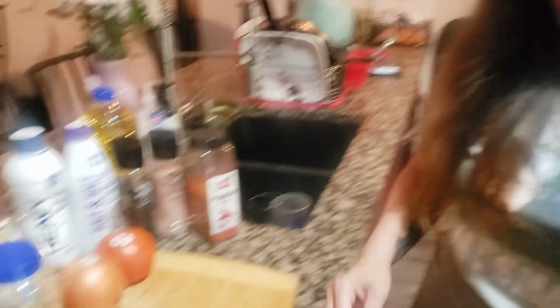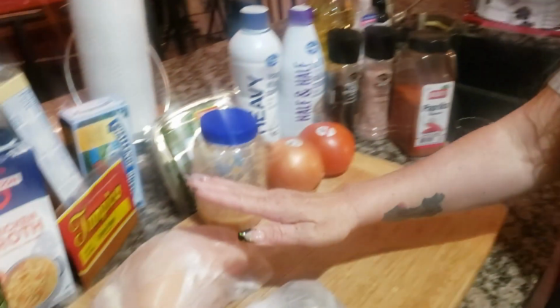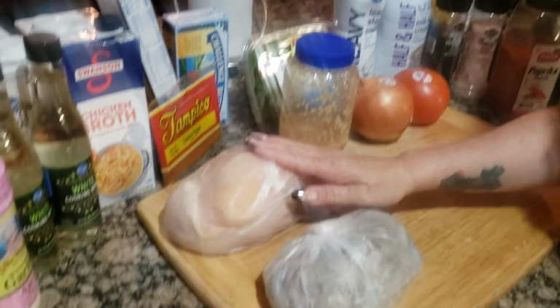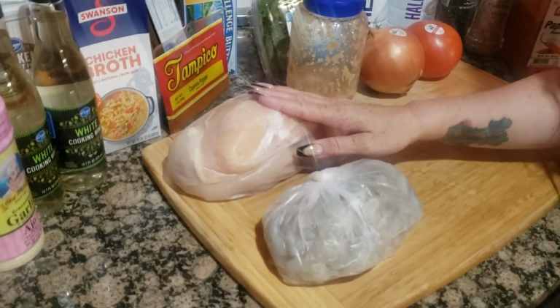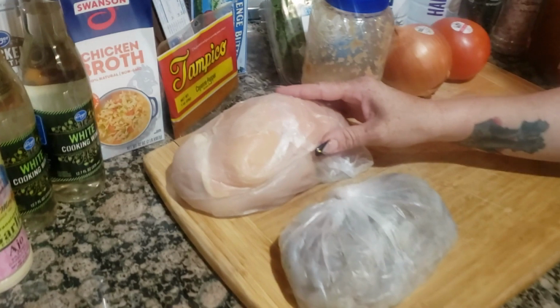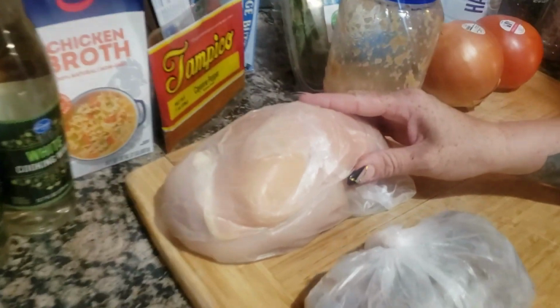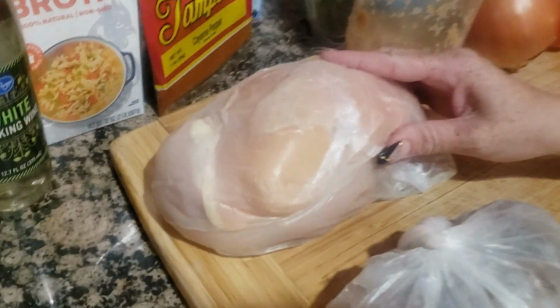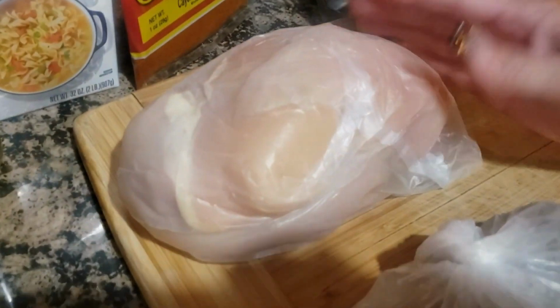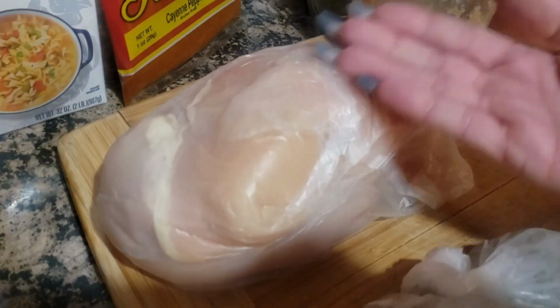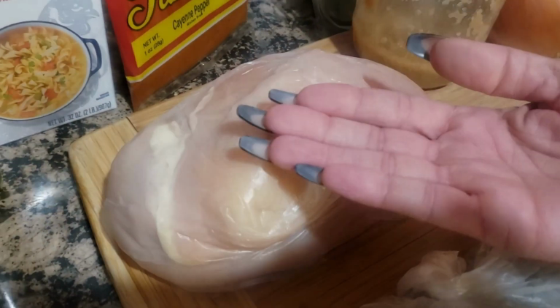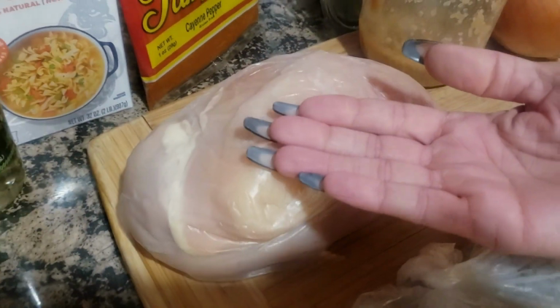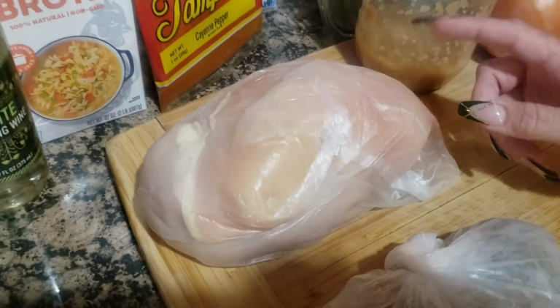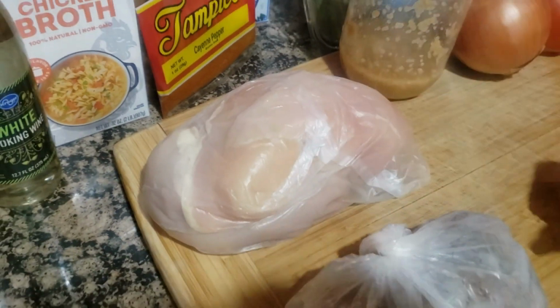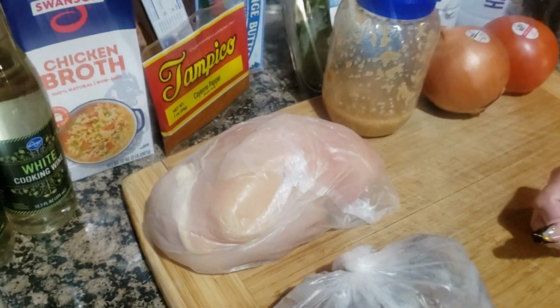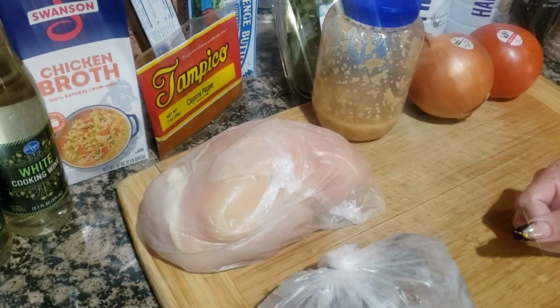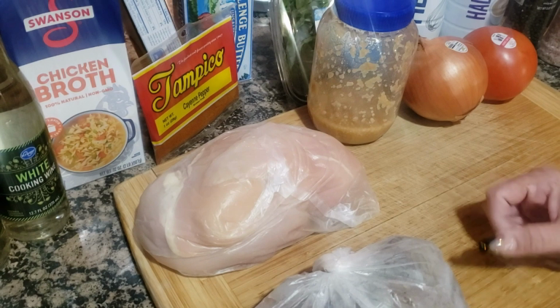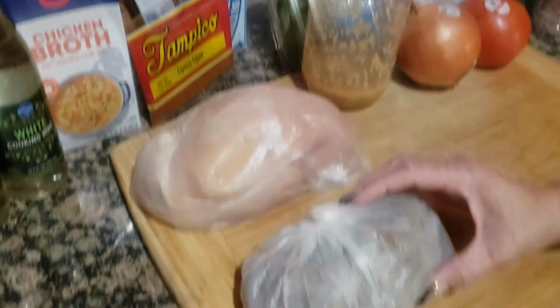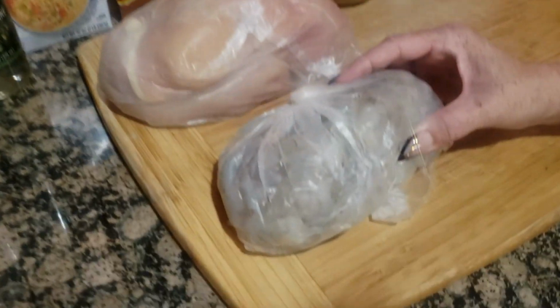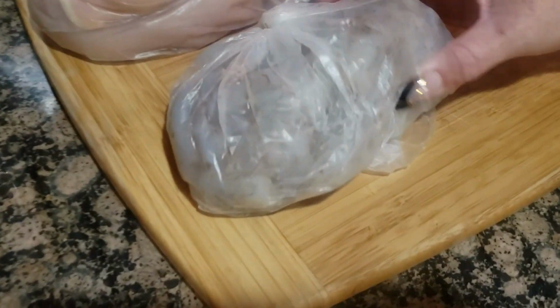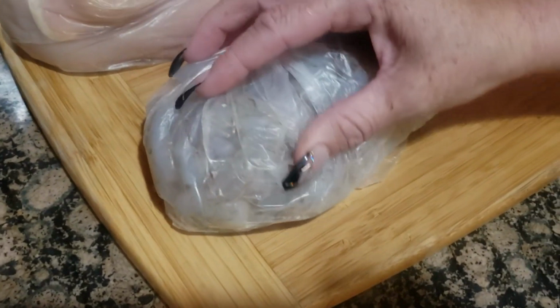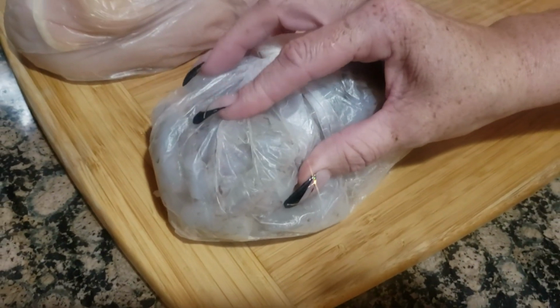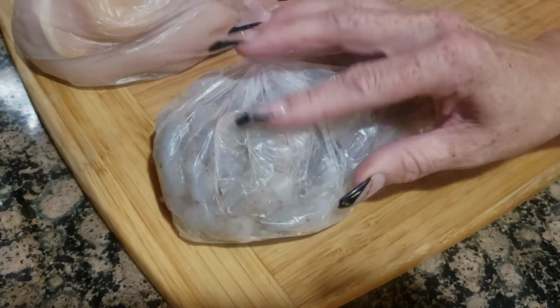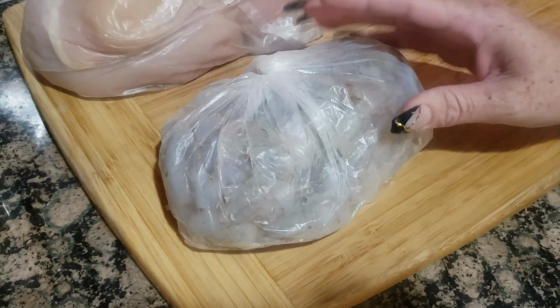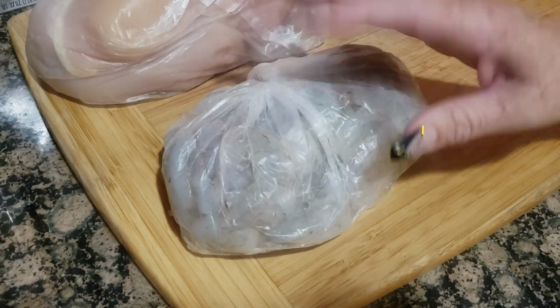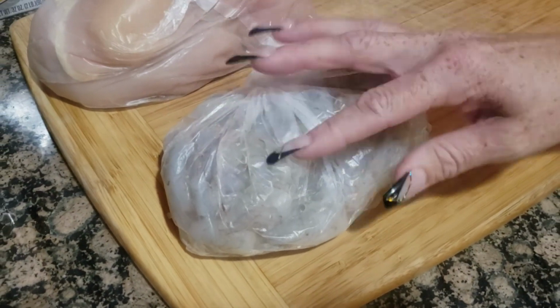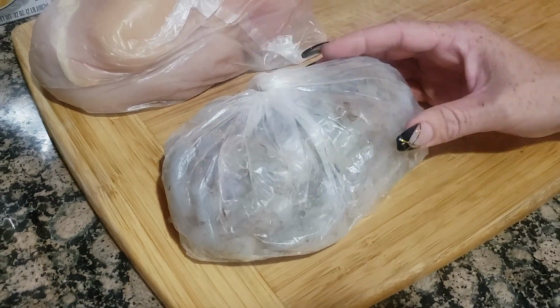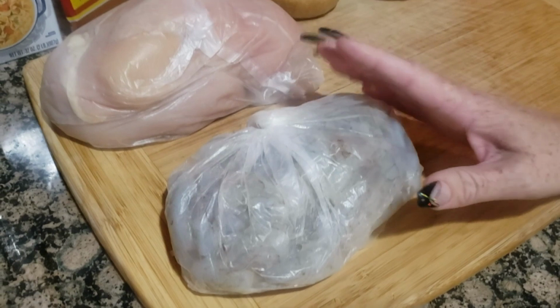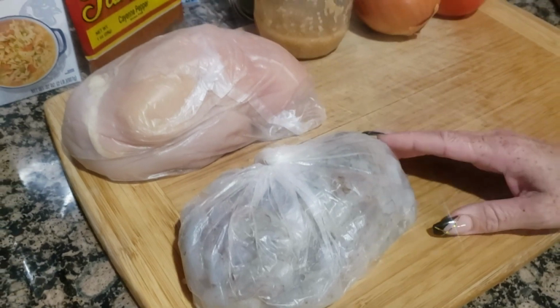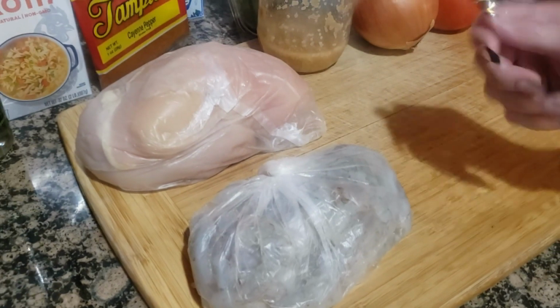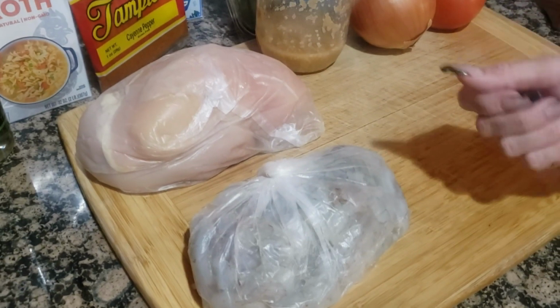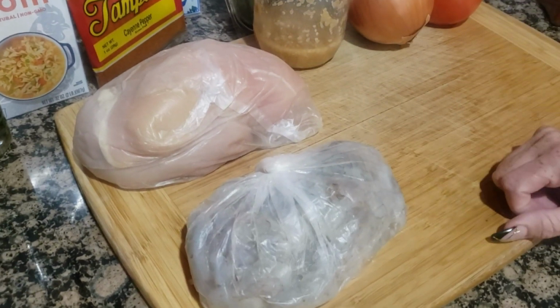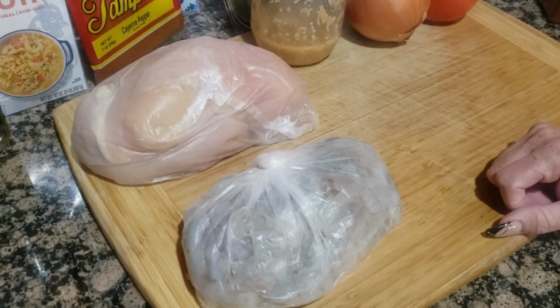So we have our chicken breast here. I got three of them because I'm feeding three people. I cut them in half, filet style, so everybody gets two pieces. I have my shrimp here. Shrimp also goes in there — you can buy it with the shell on or off. You have to peel it if you buy it with the shell on.